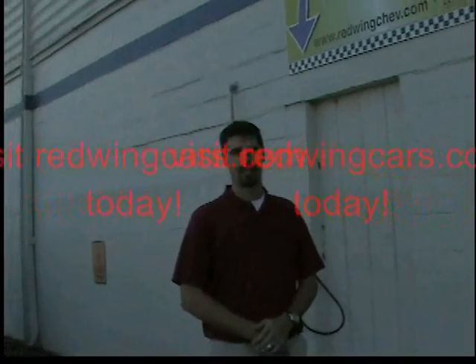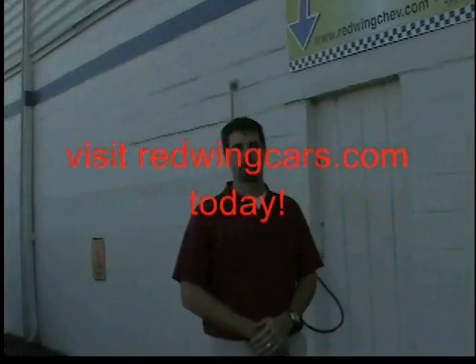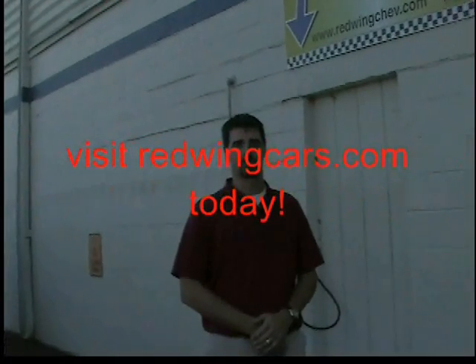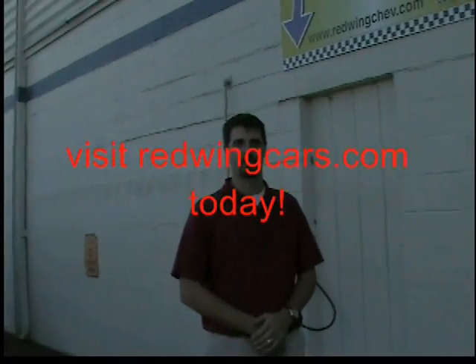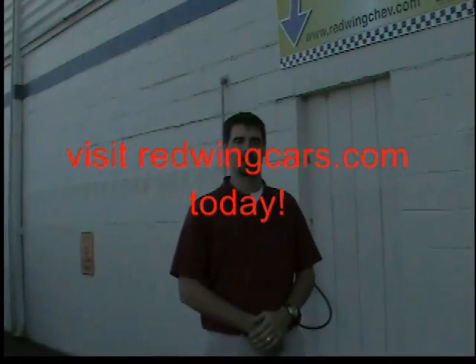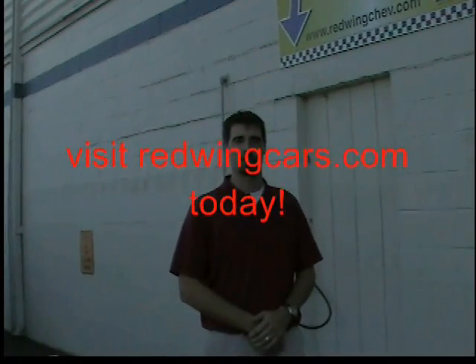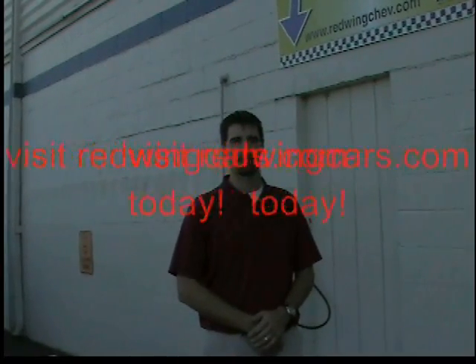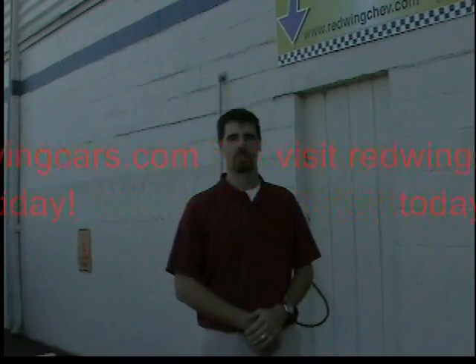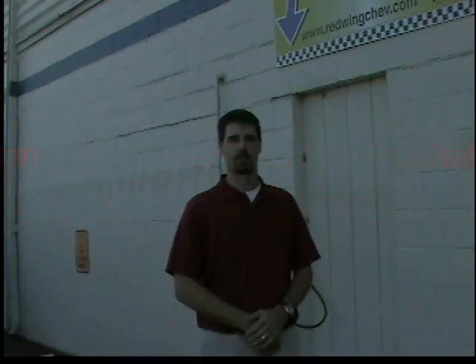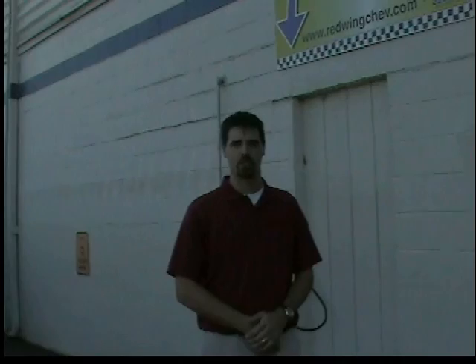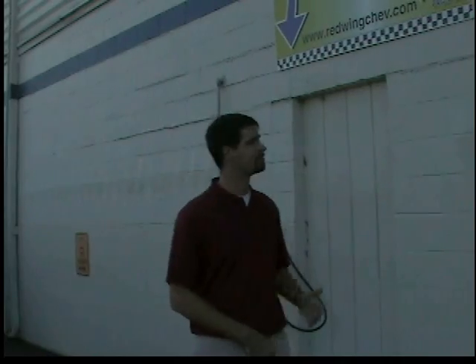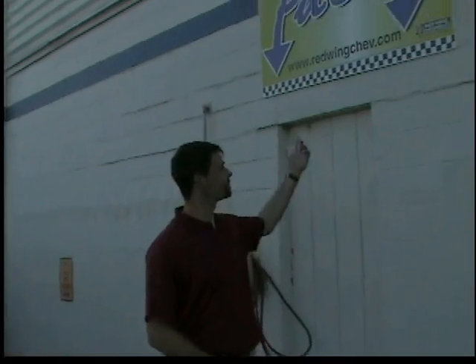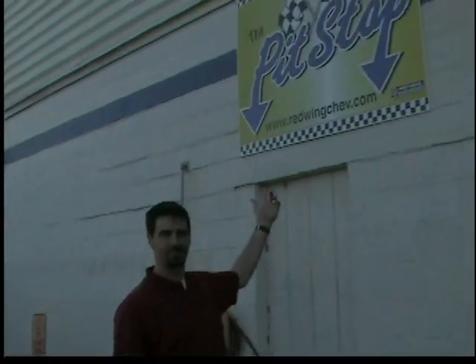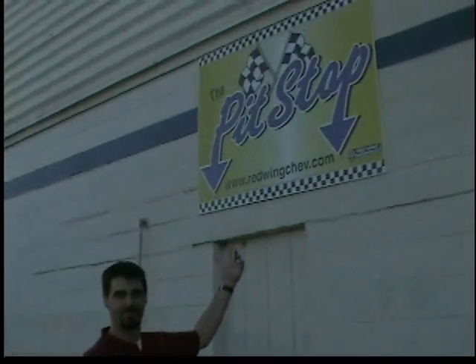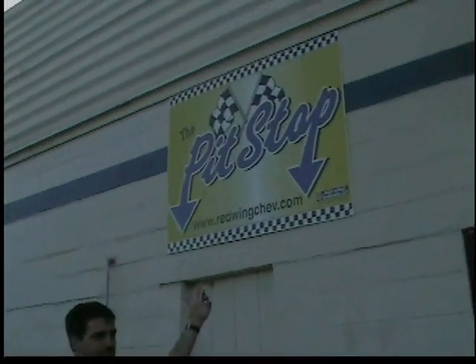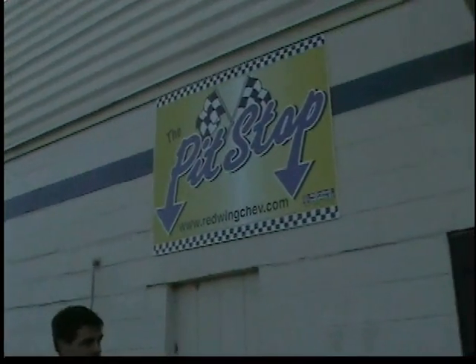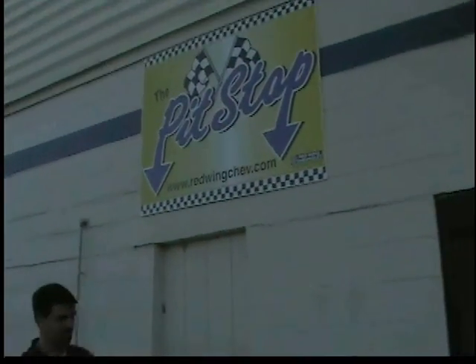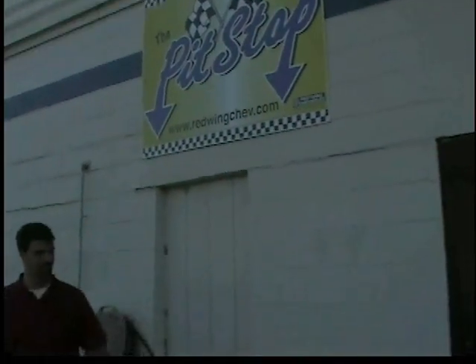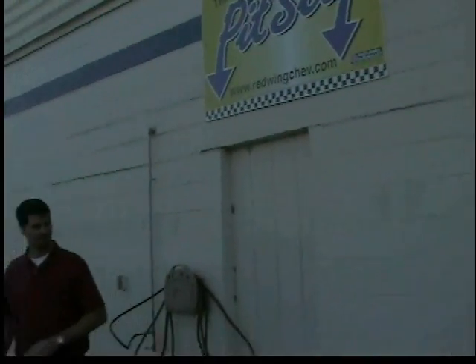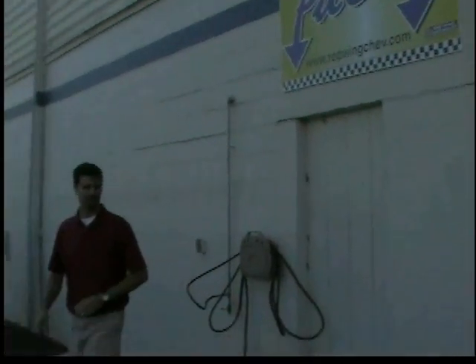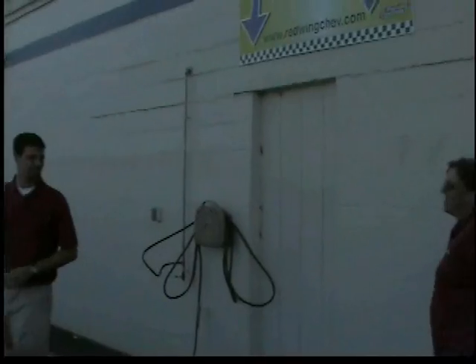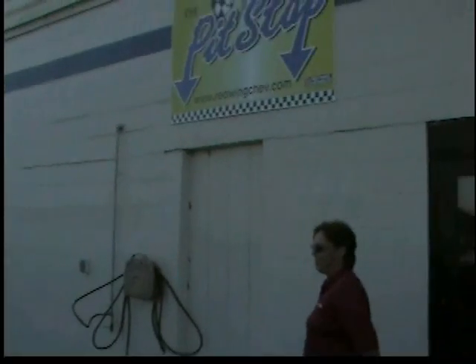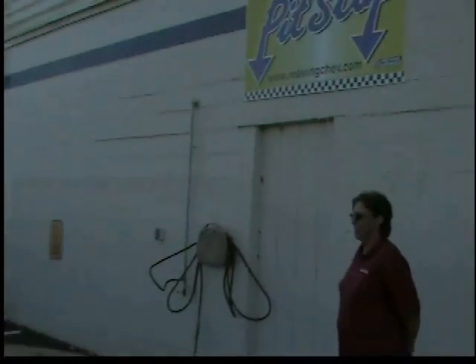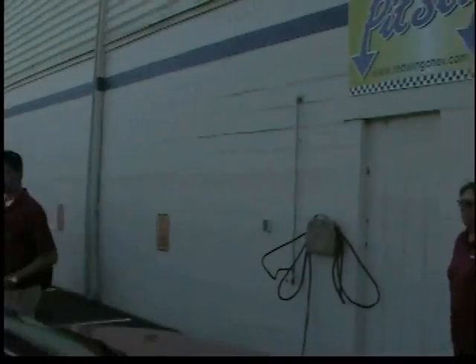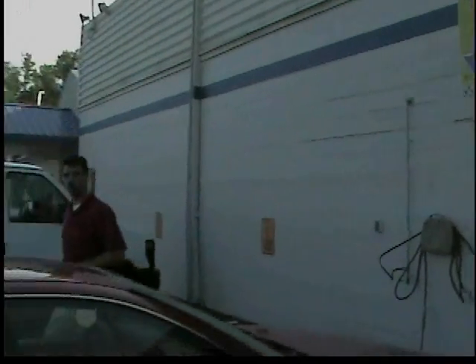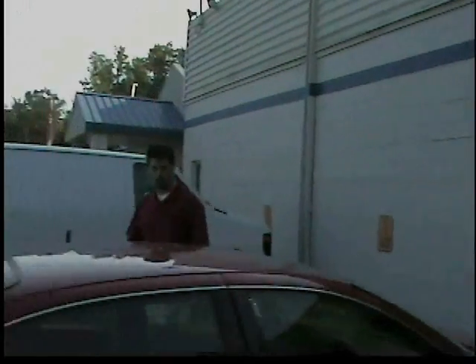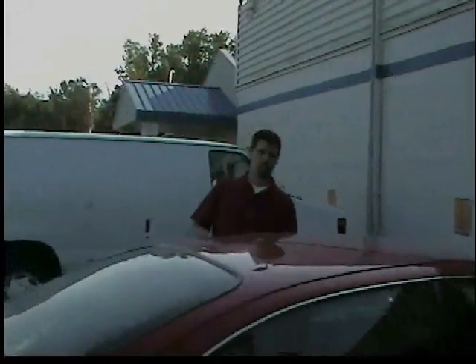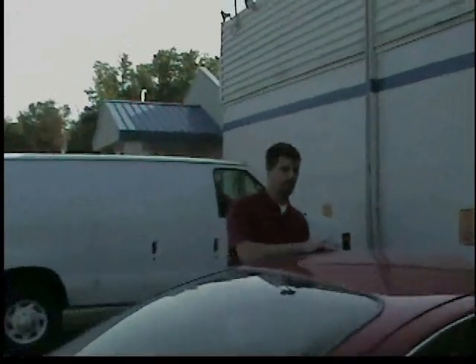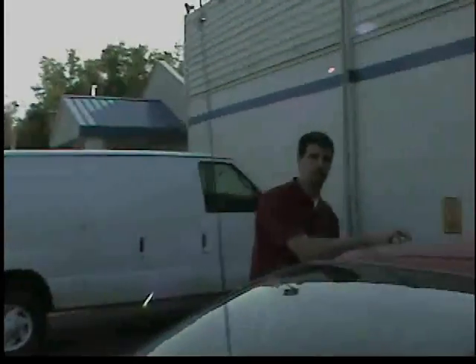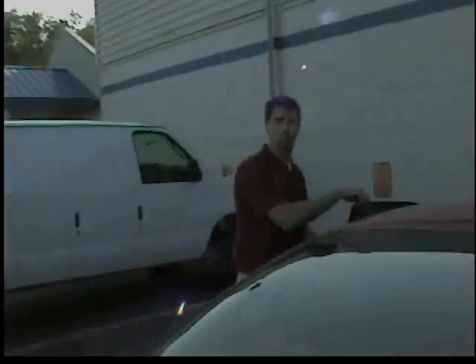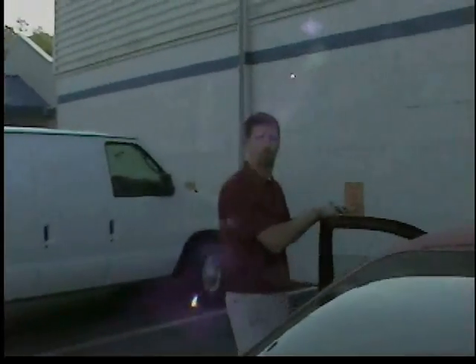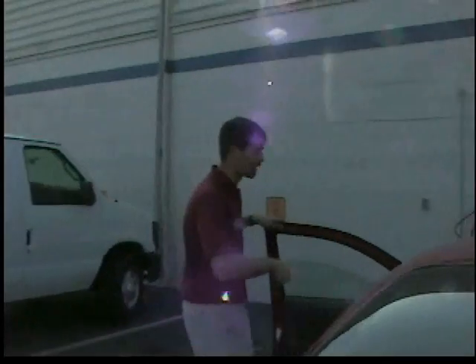Hi, I'm Kirby at Red Wing Chevrolet, and today I'd like to go through our pit stop procedure with you here at the dealership. Hi Kirby, I'm here for my pit stop. Alright, we're going to go ahead with our cashier Nancy's car with our pit stop.